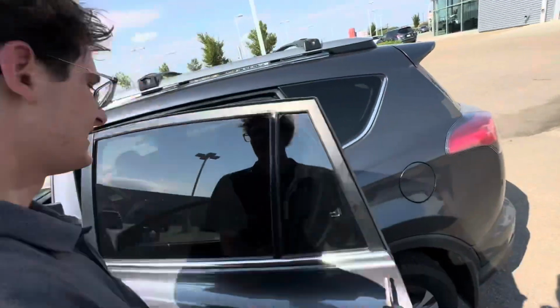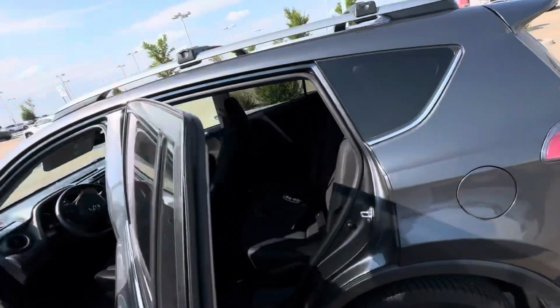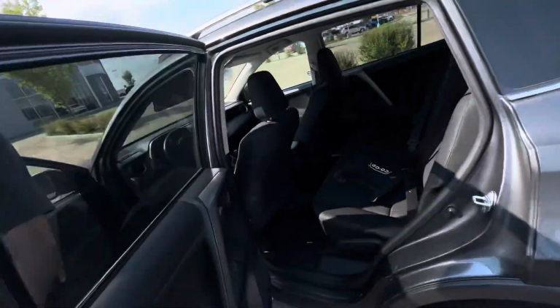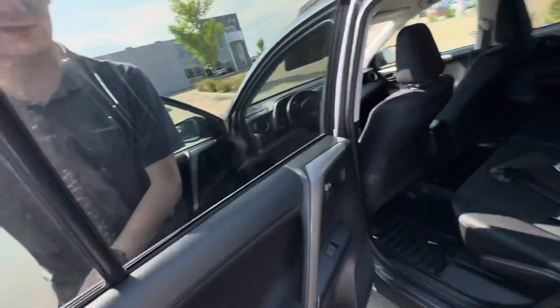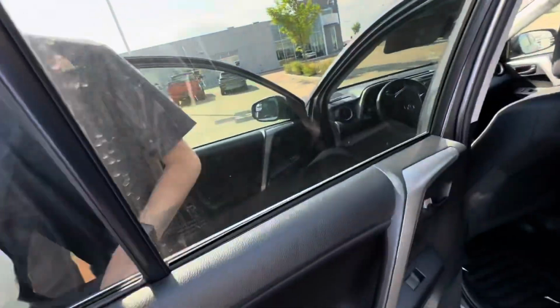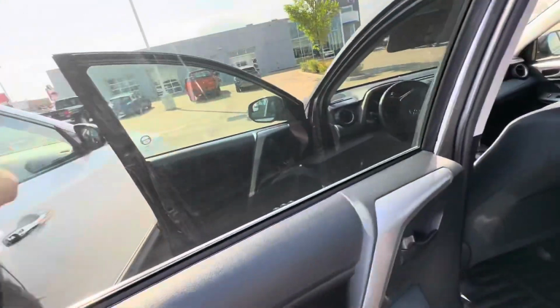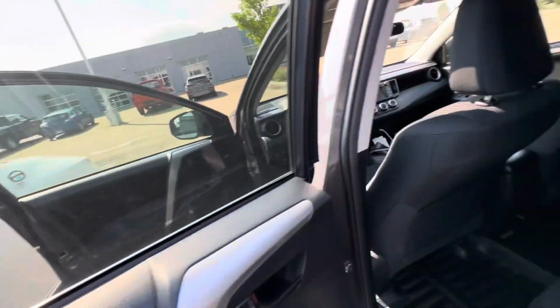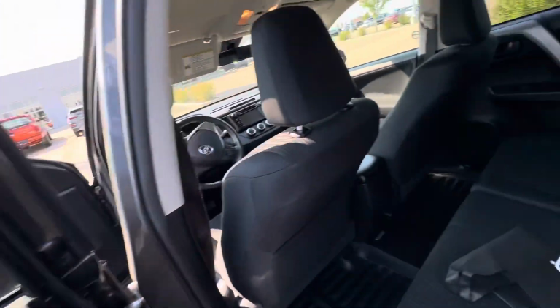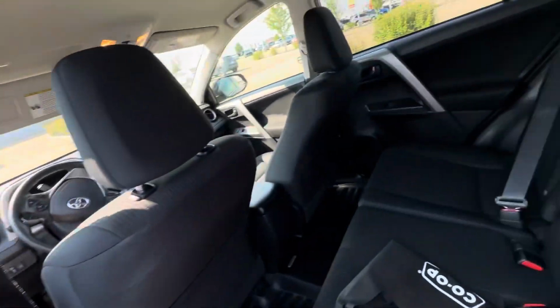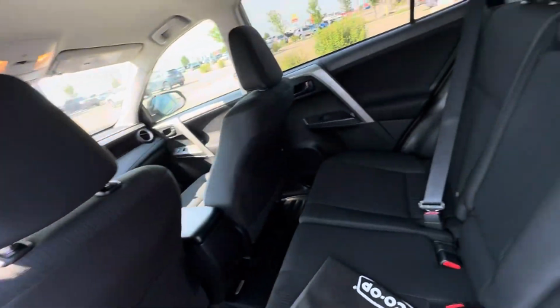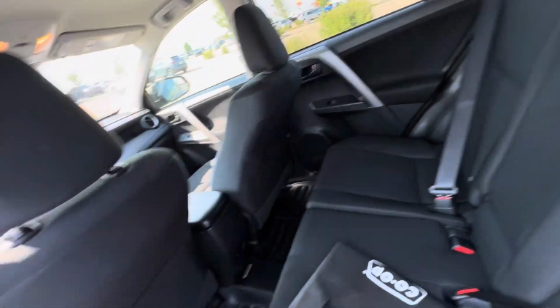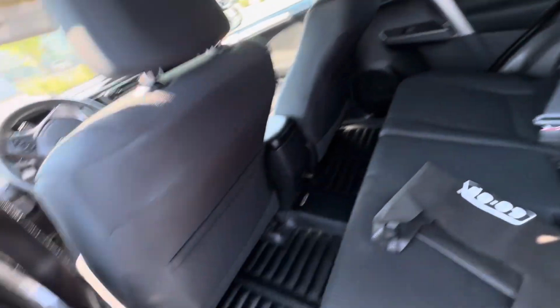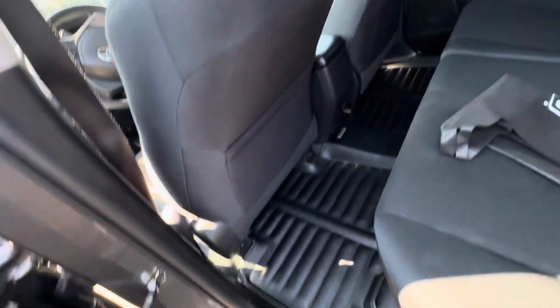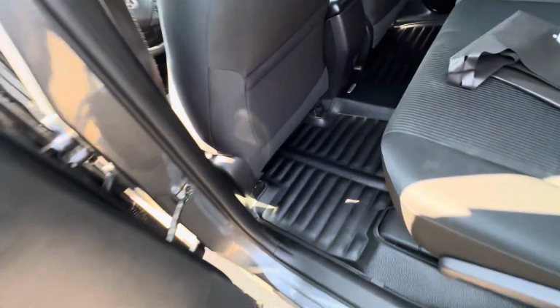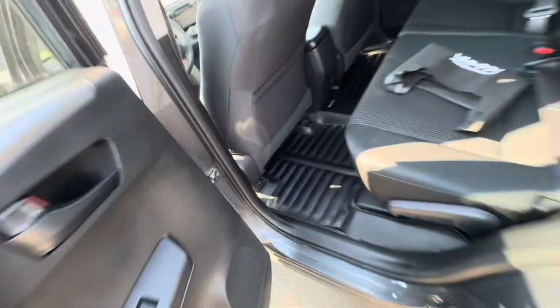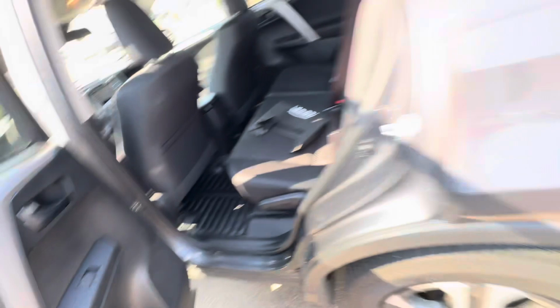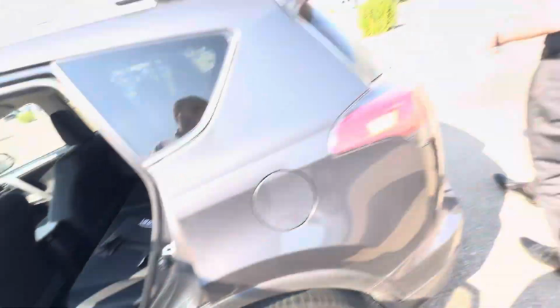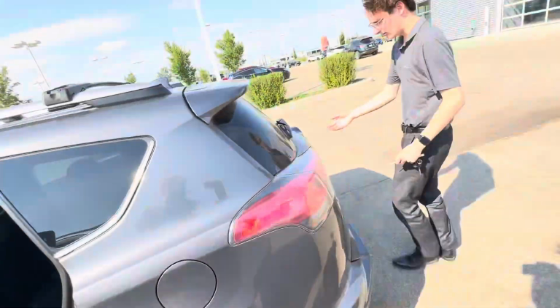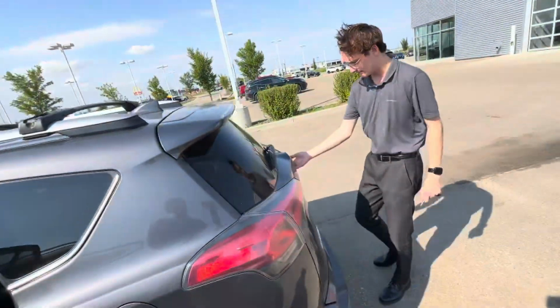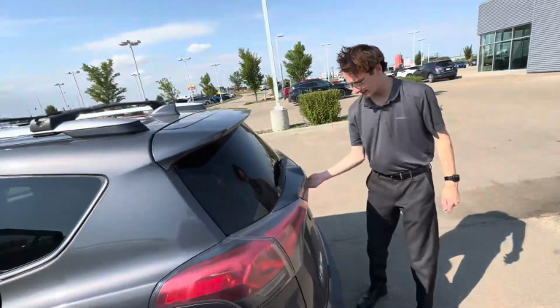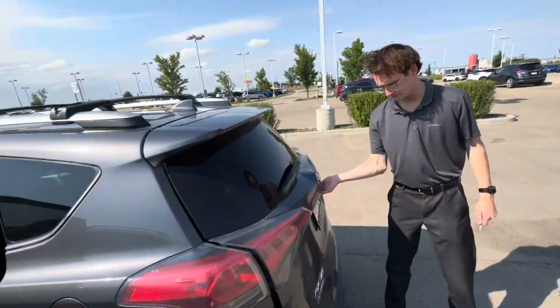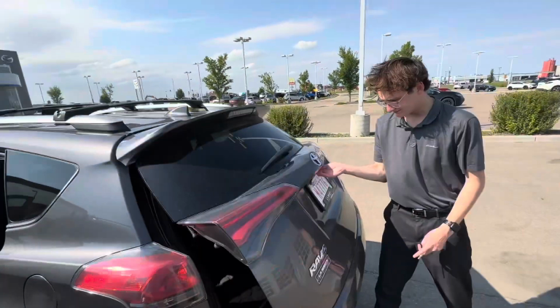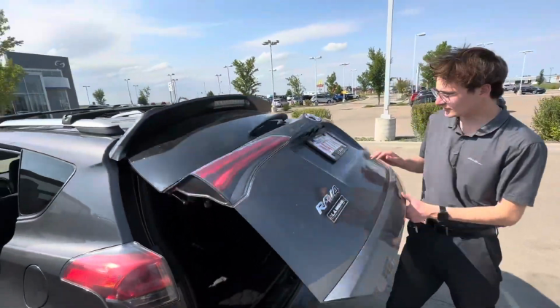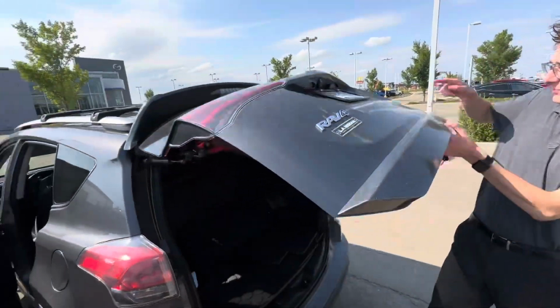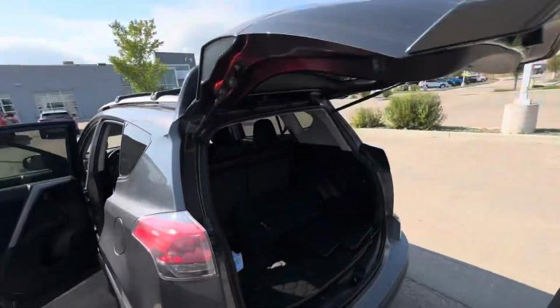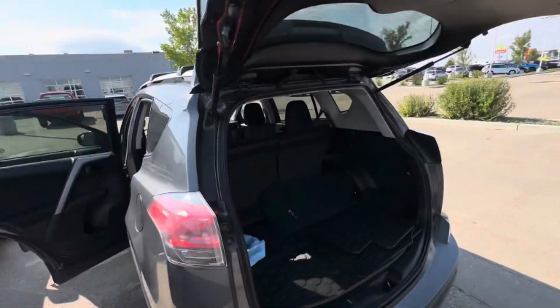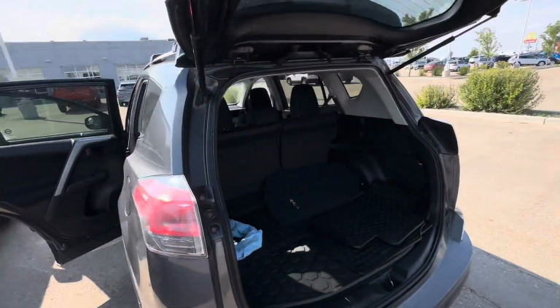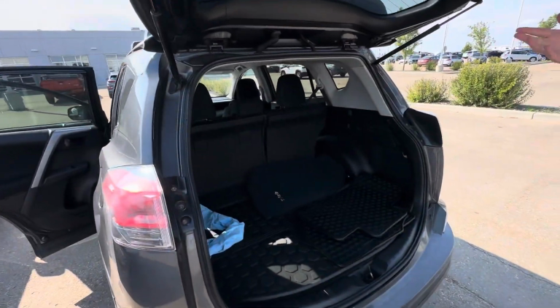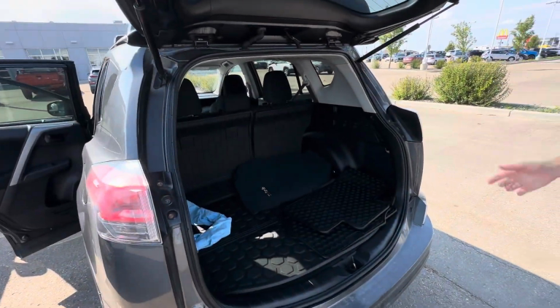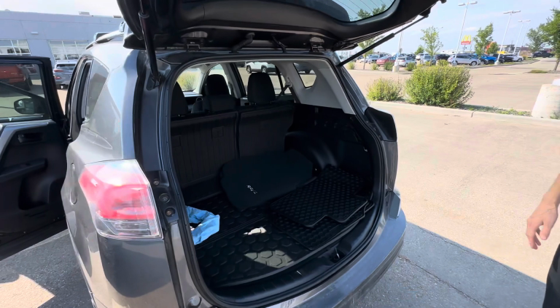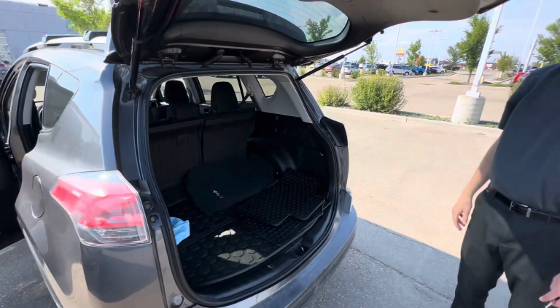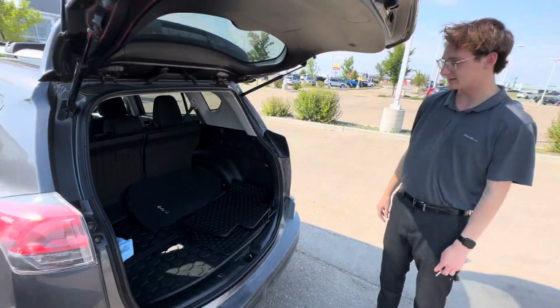Come around to the back and you have tons of room for any of your passengers or anything you need to throw back there. And all the way in the back you have a backup camera and a button to open up the tailgate.